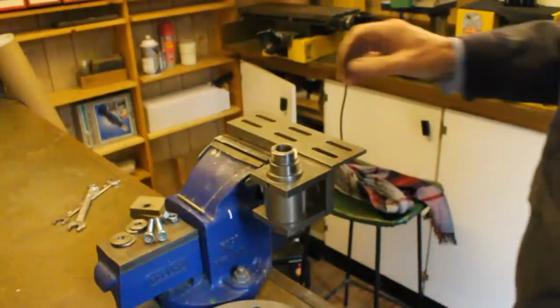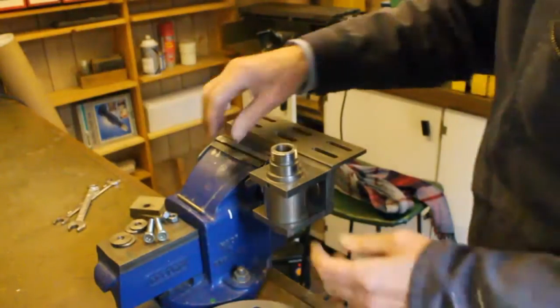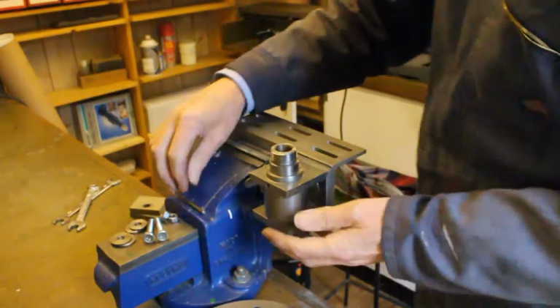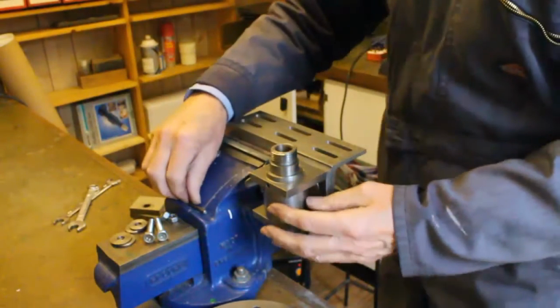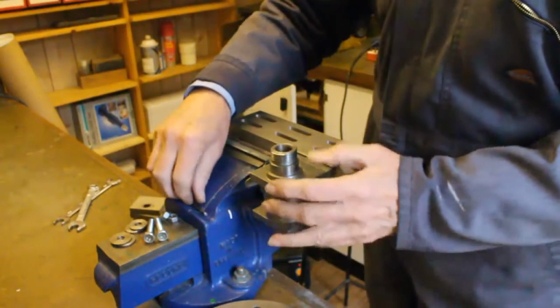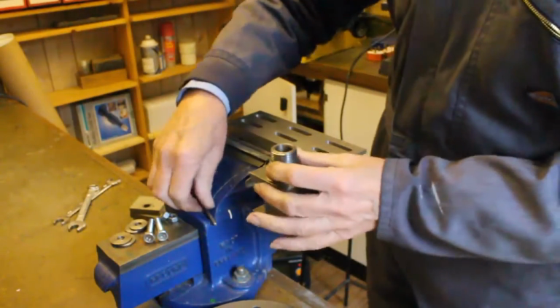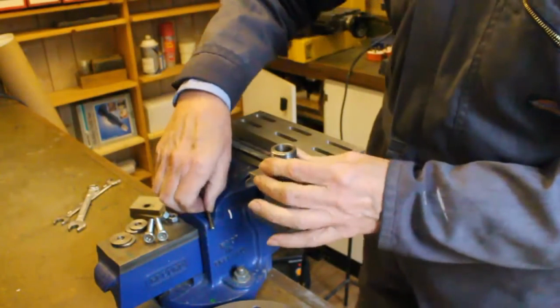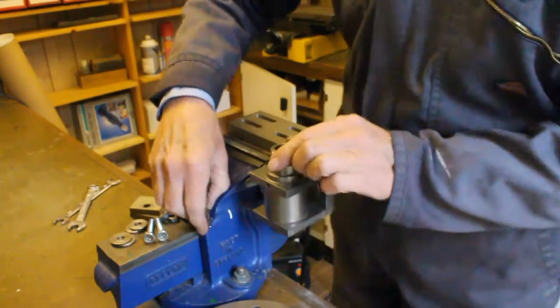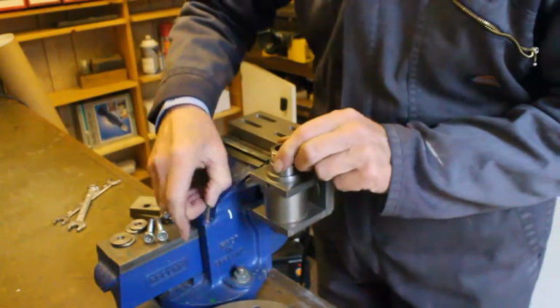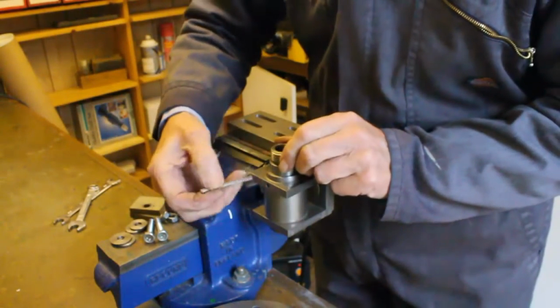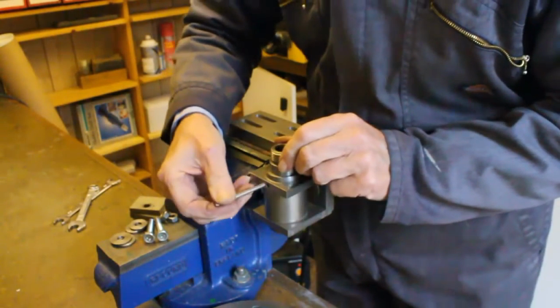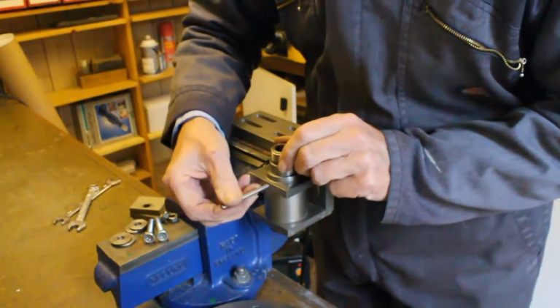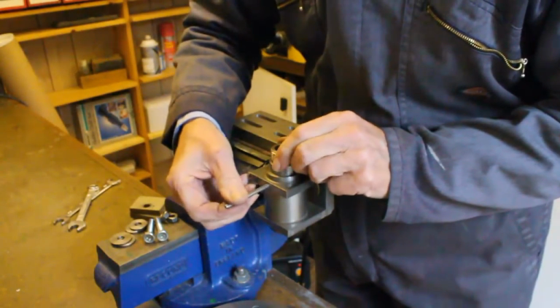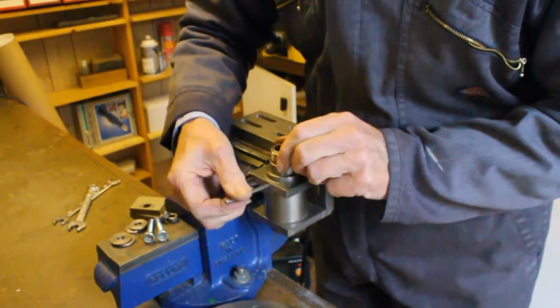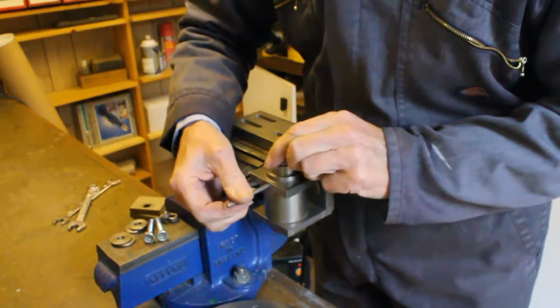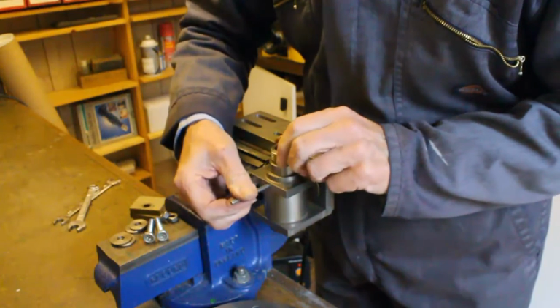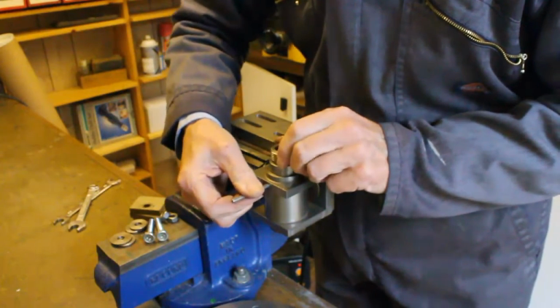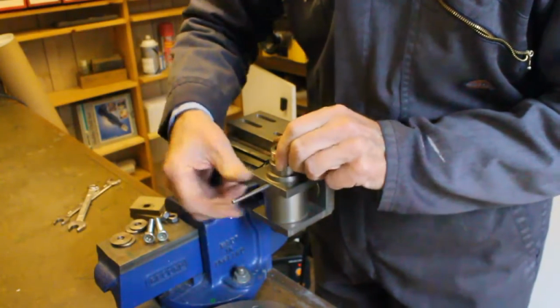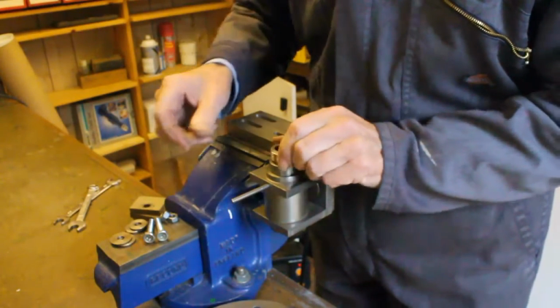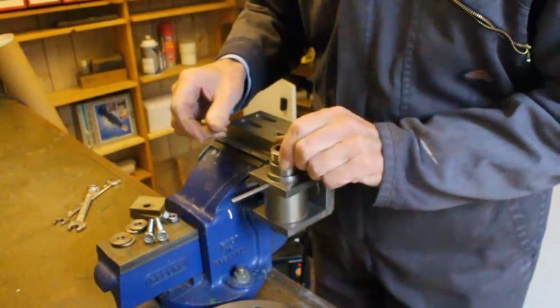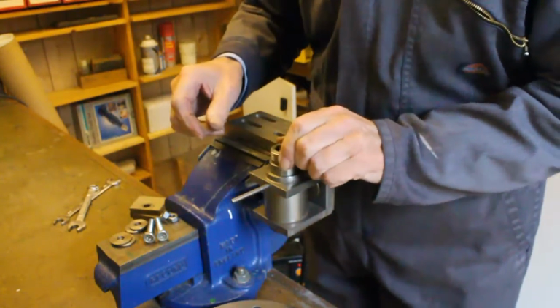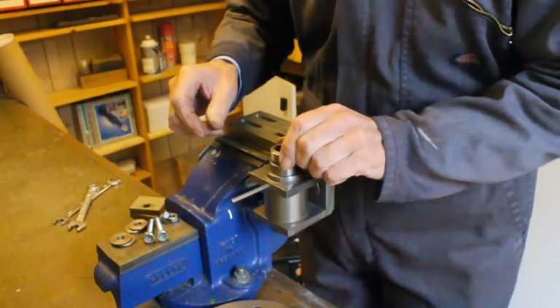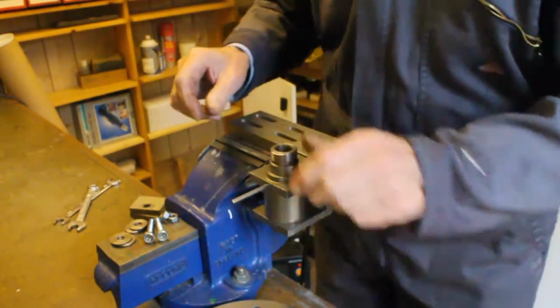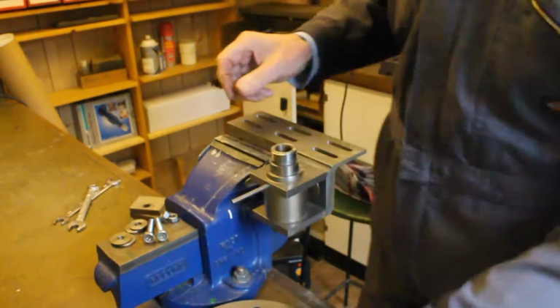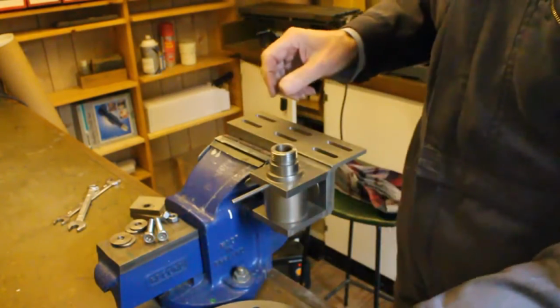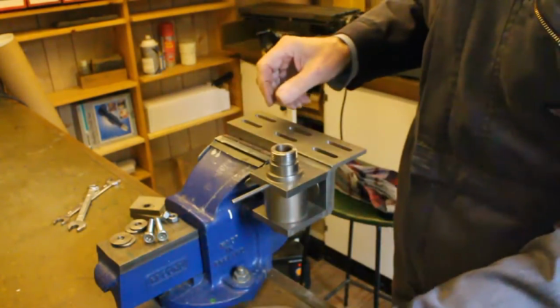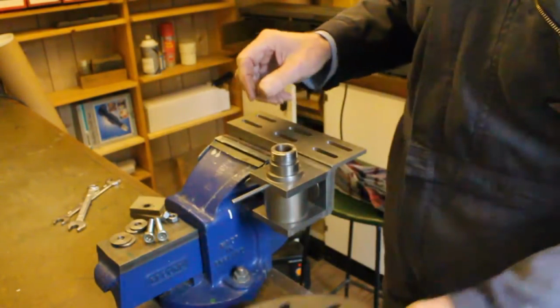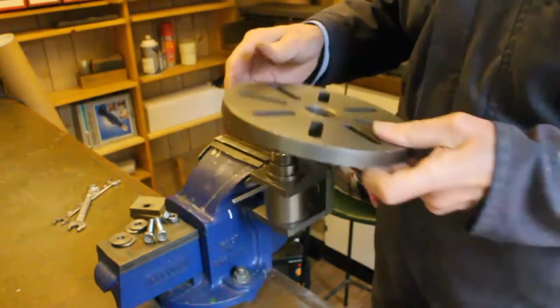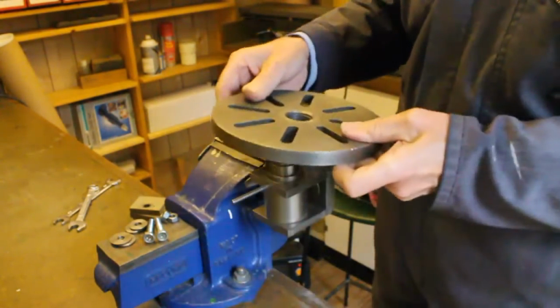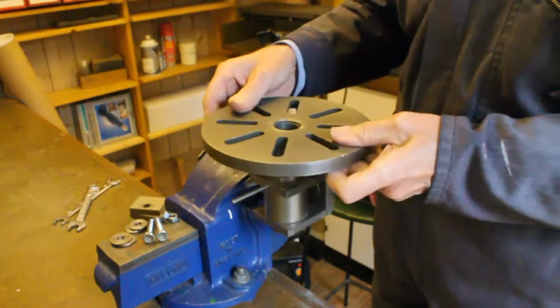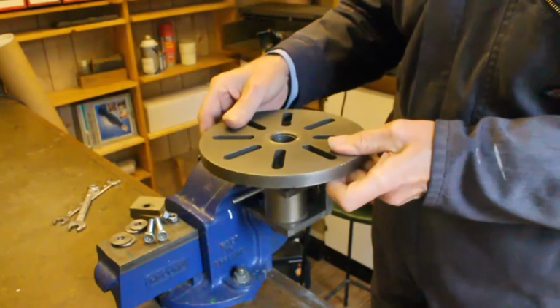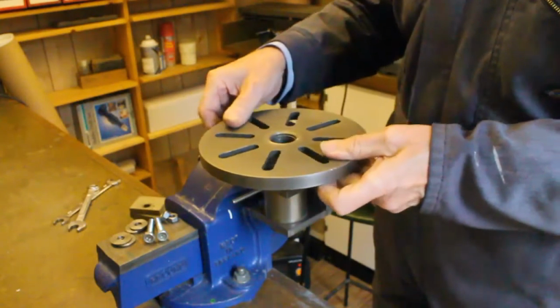Now we will add some clamps to the faceplate to simulate a workpiece, and then add some weights to achieve an acceptable balance.